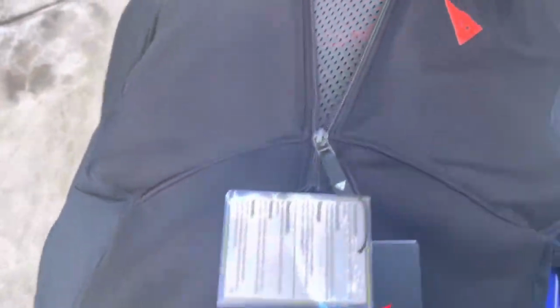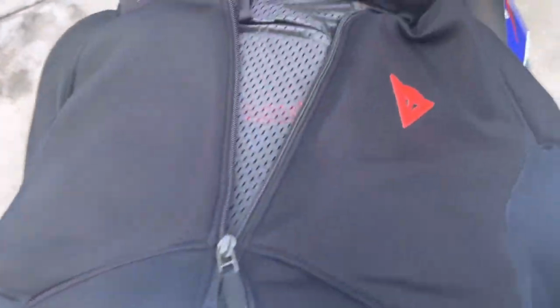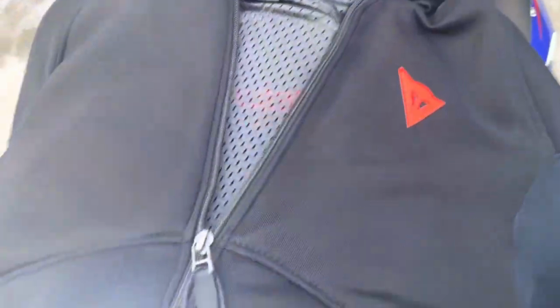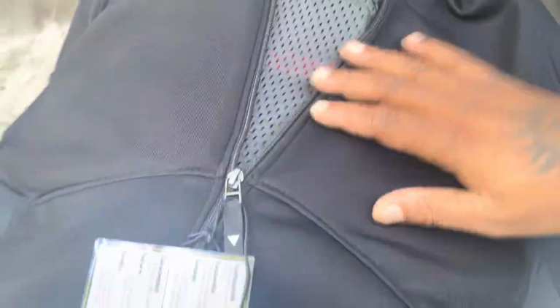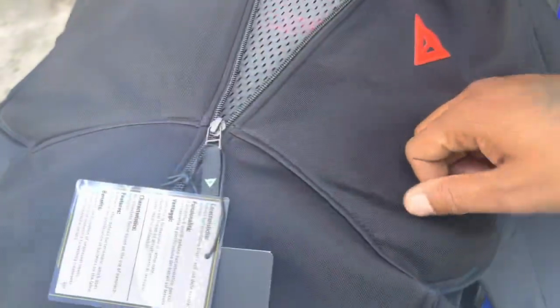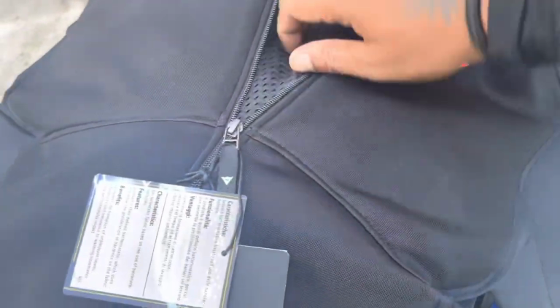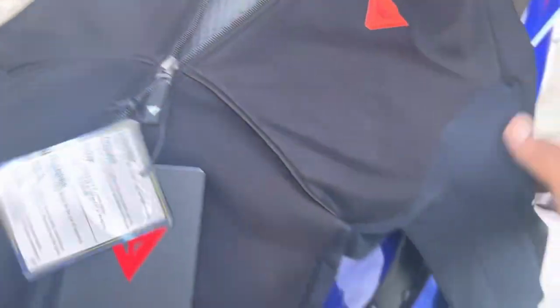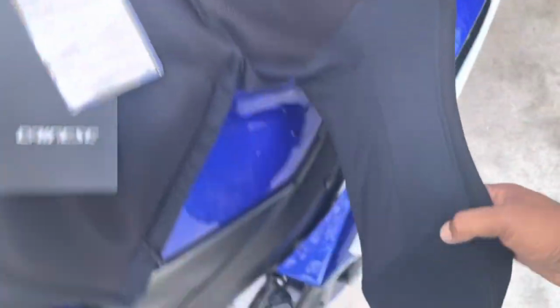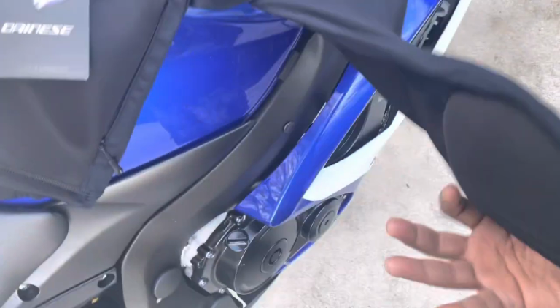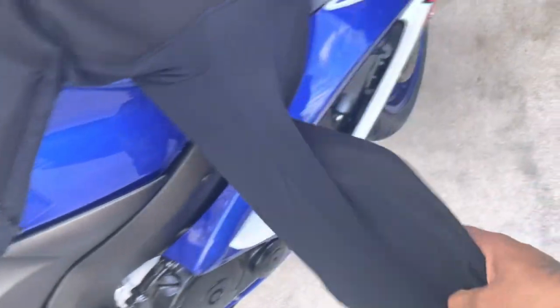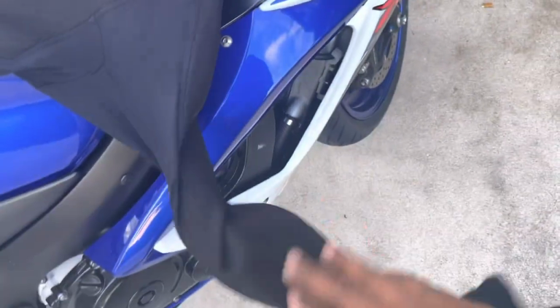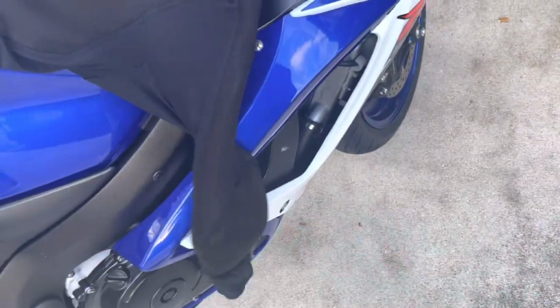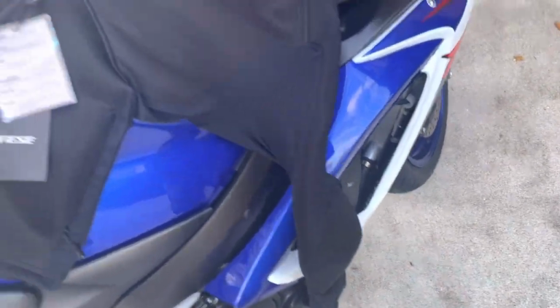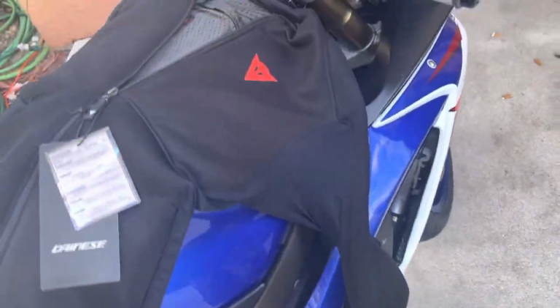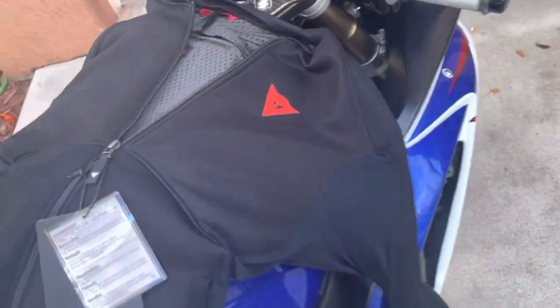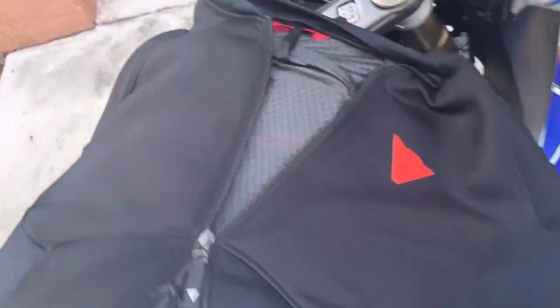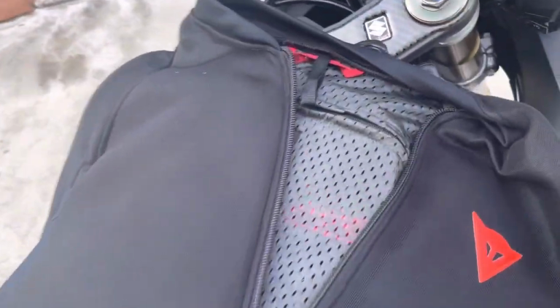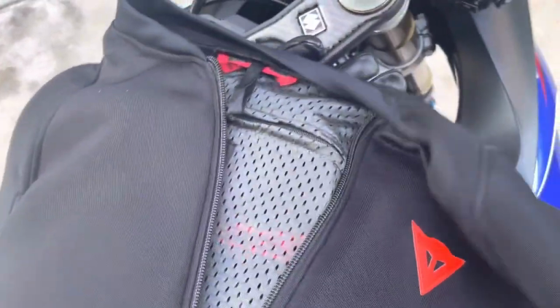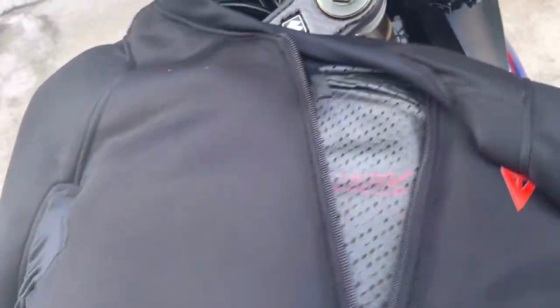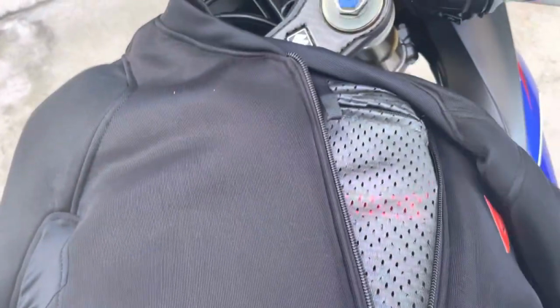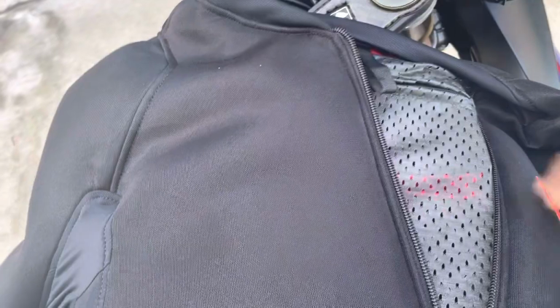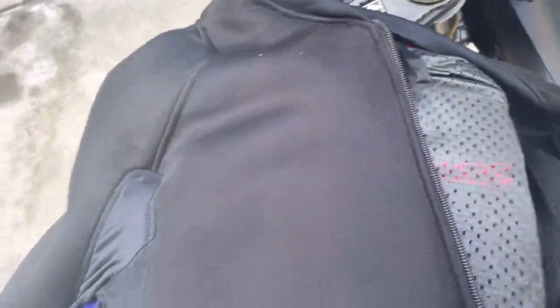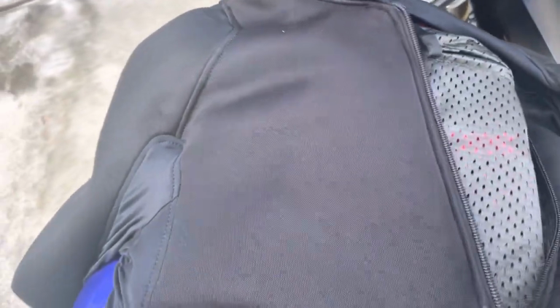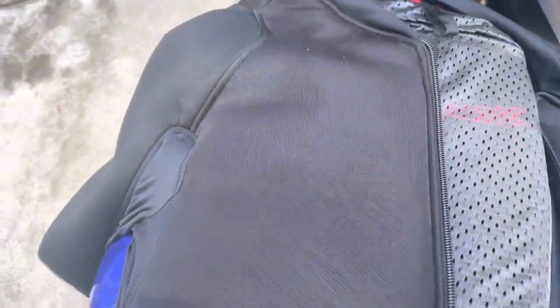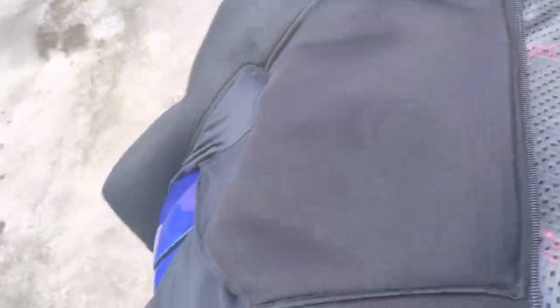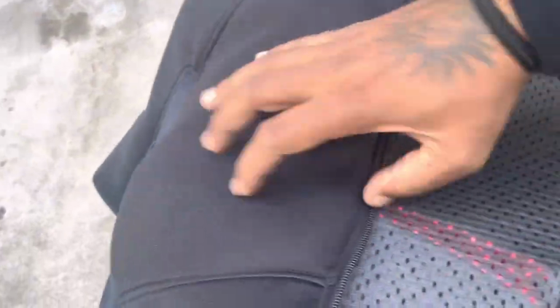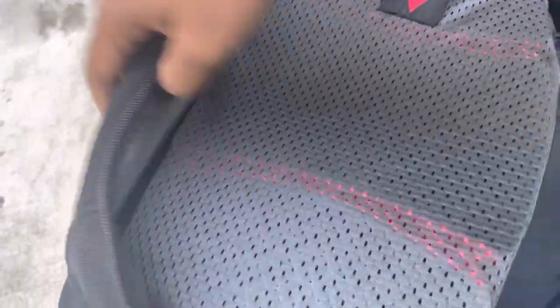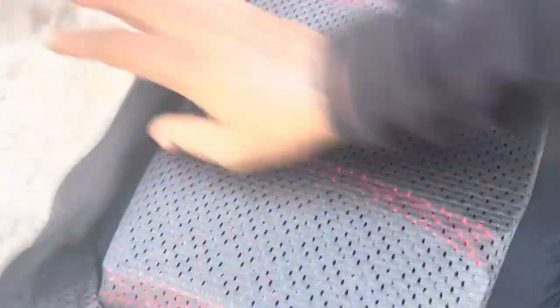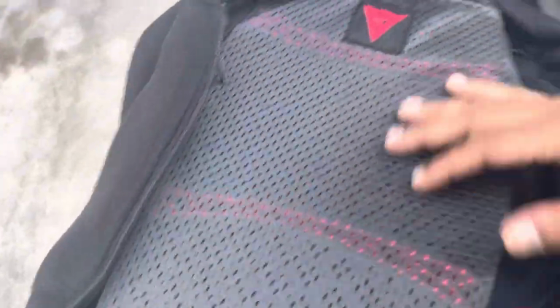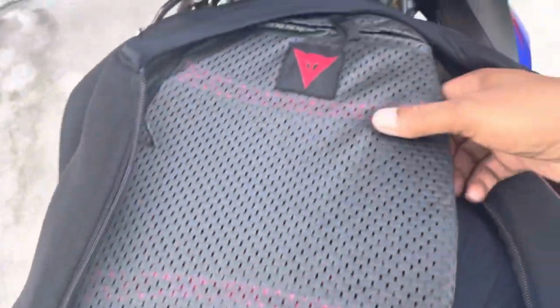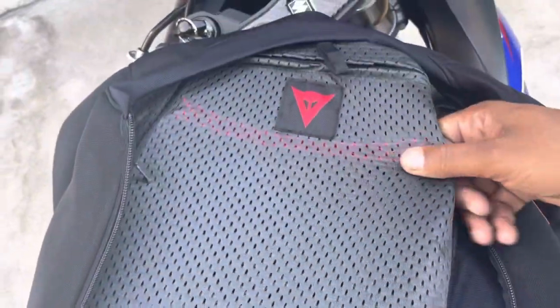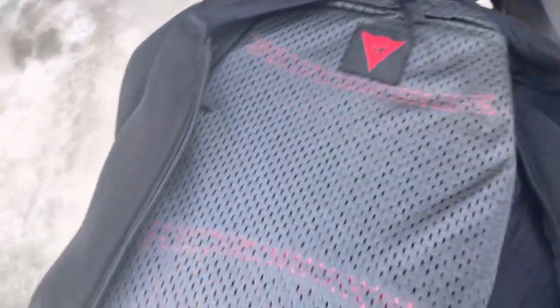It got the chest protector, the back protector, shoulders, elbows — whatever. Shoulders and elbows. And it's a hell of a lot lighter too than my other Titan Fox joint I was wearing.